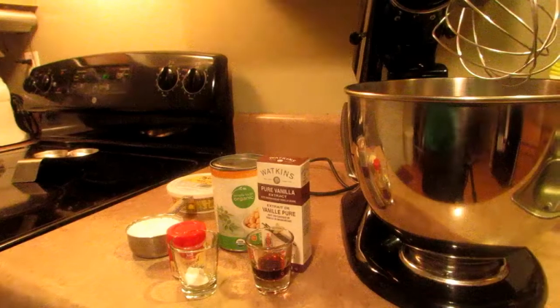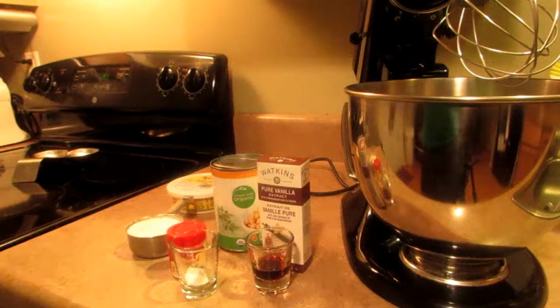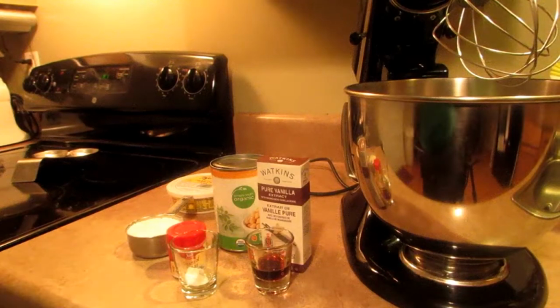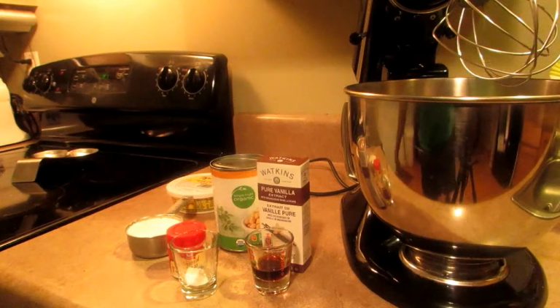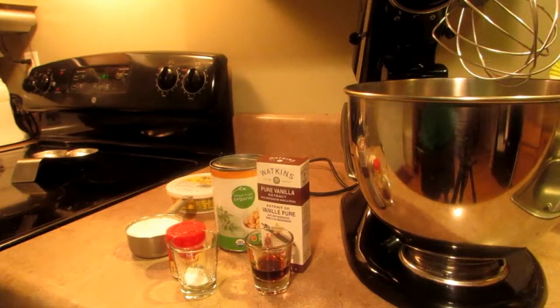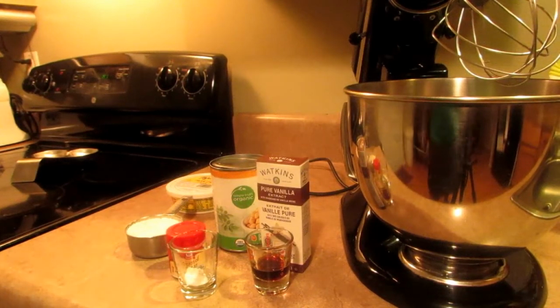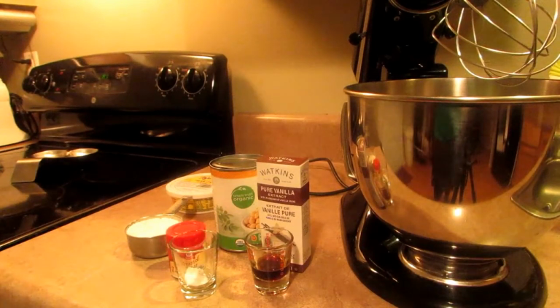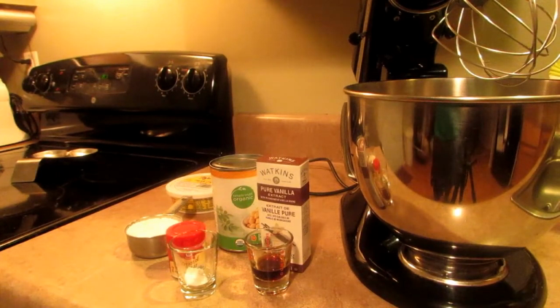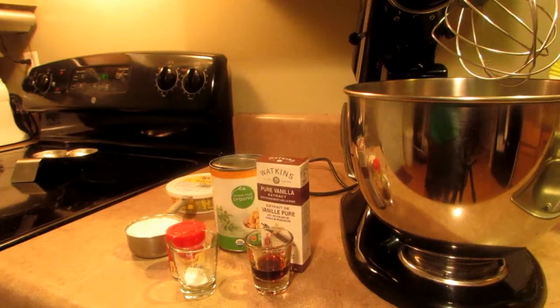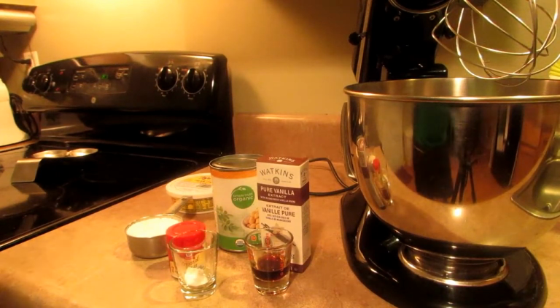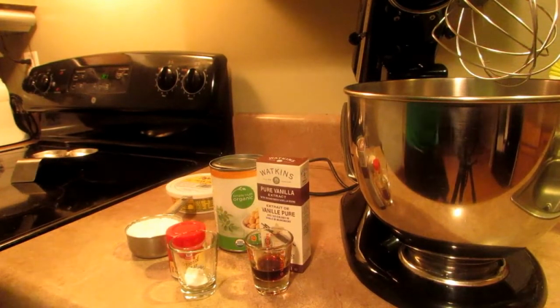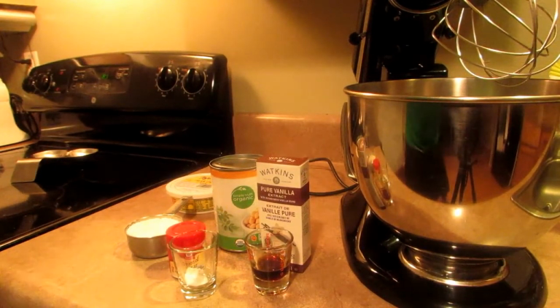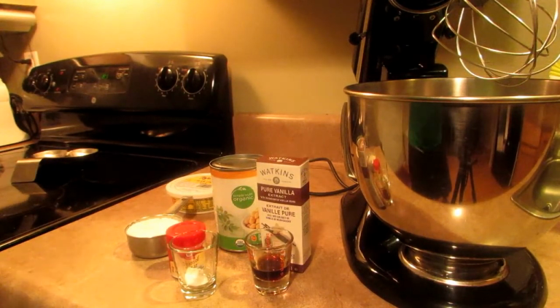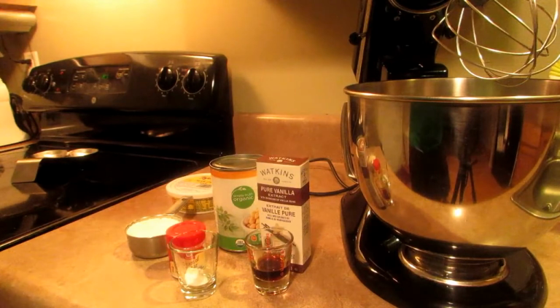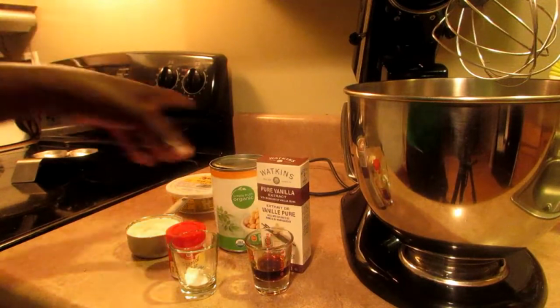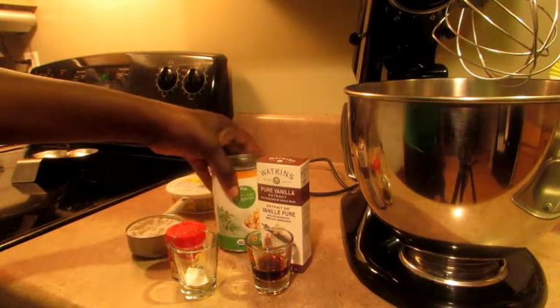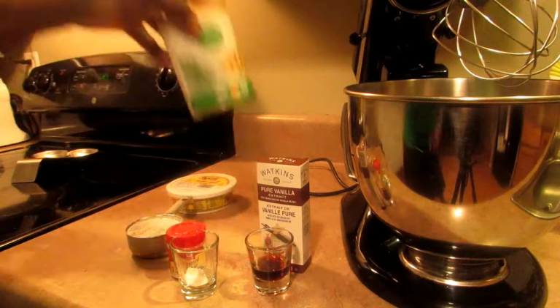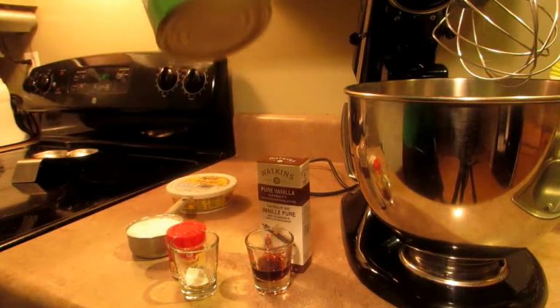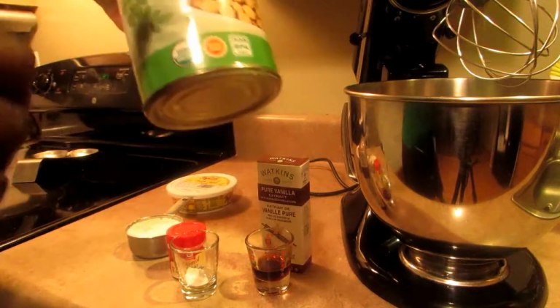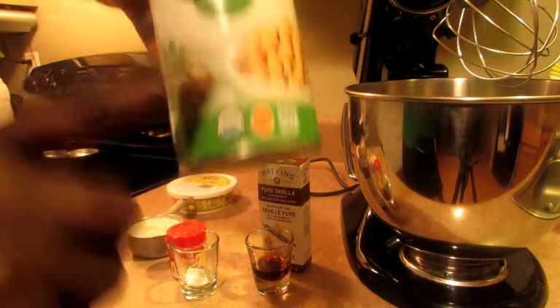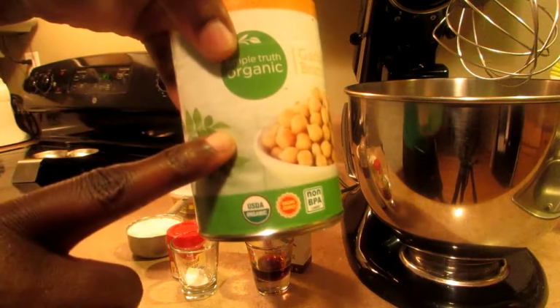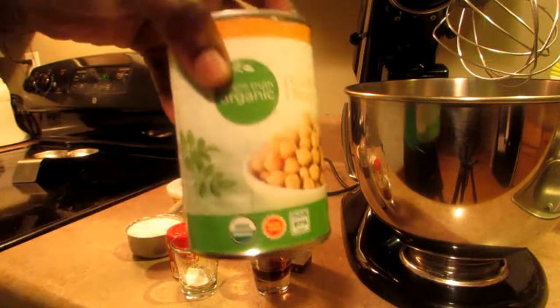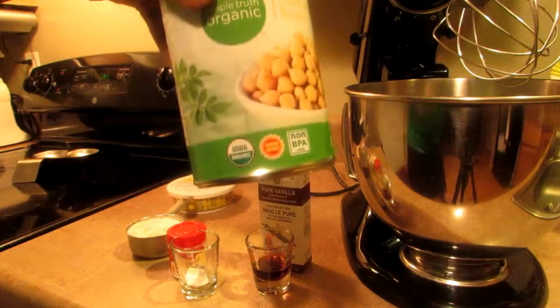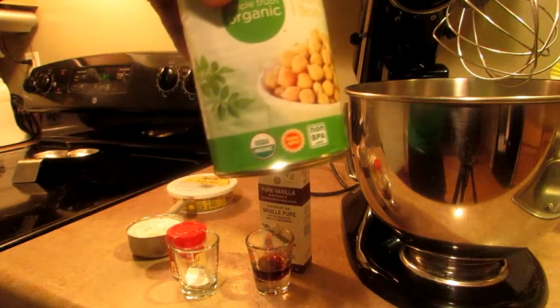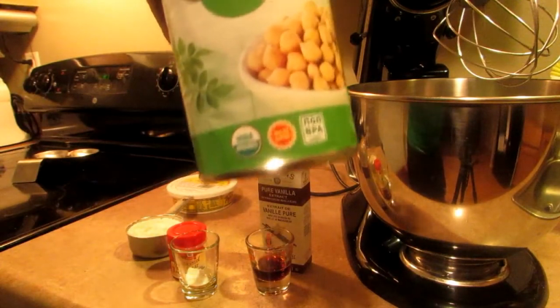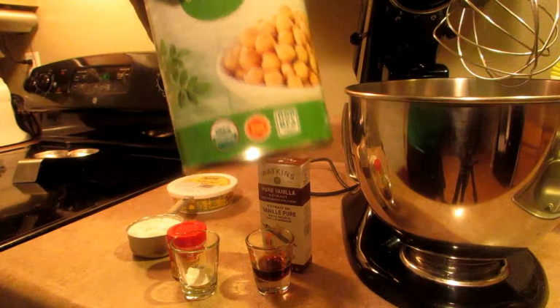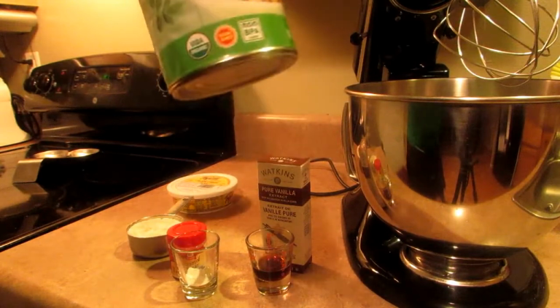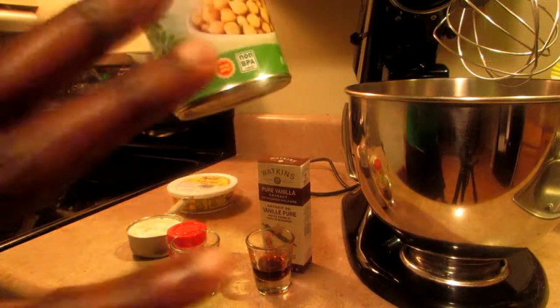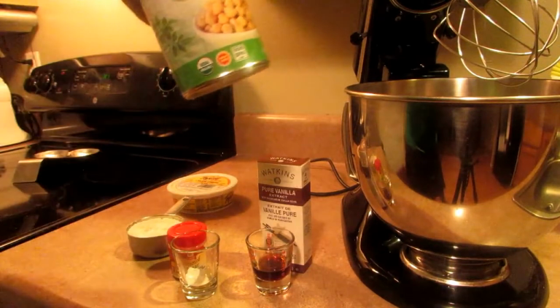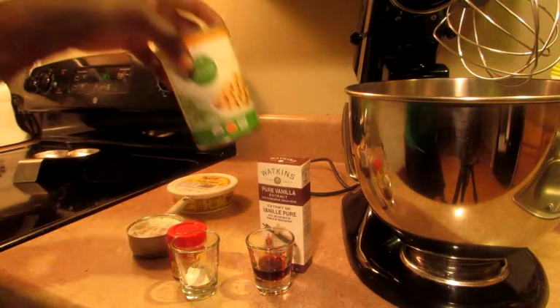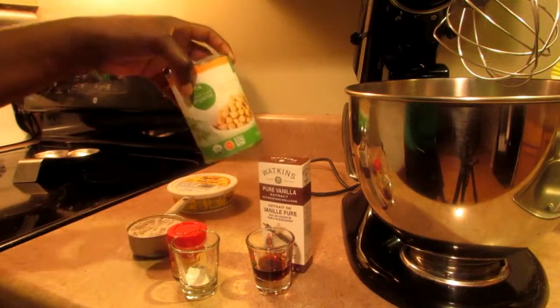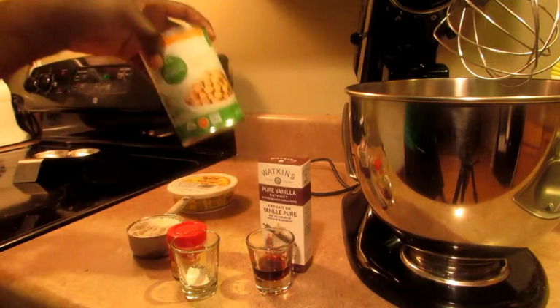Hi guys, welcome to Vigemama. Tonight I'm going to show you how to make a whipped cream using the water from the chickpeas. They call it aquafaba, but all it is is the liquid from the chickpeas.